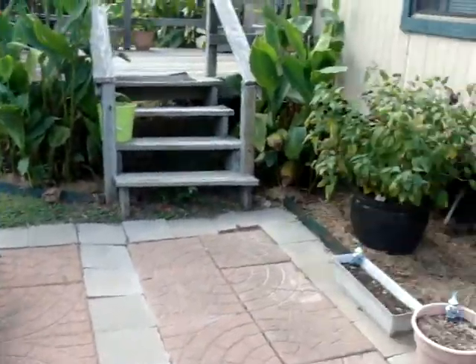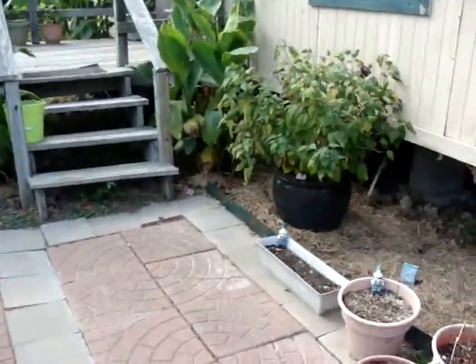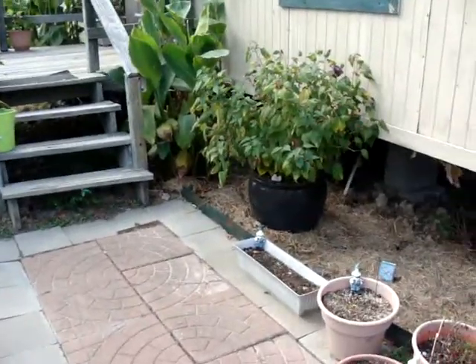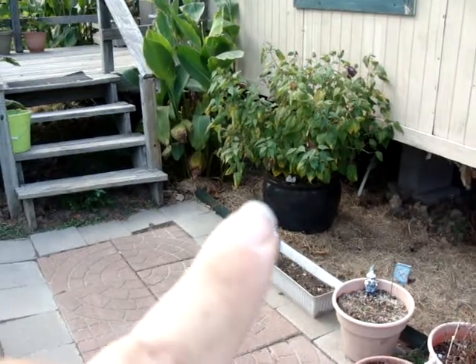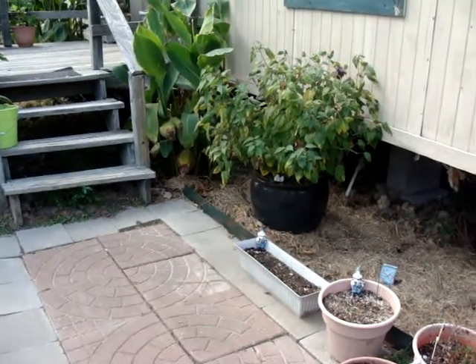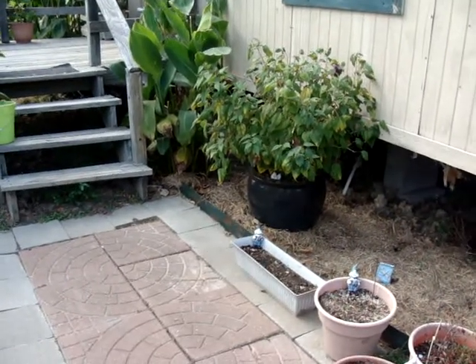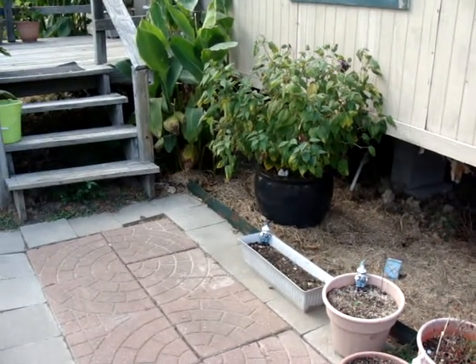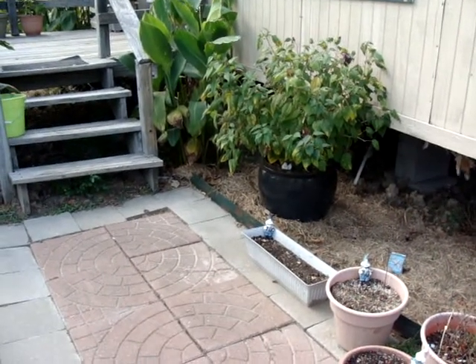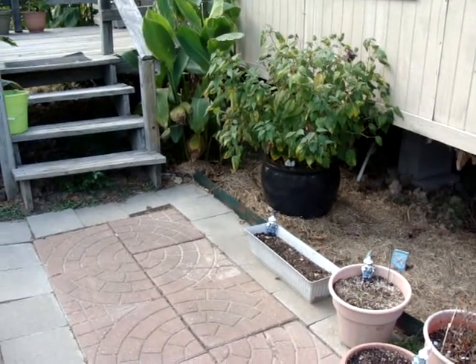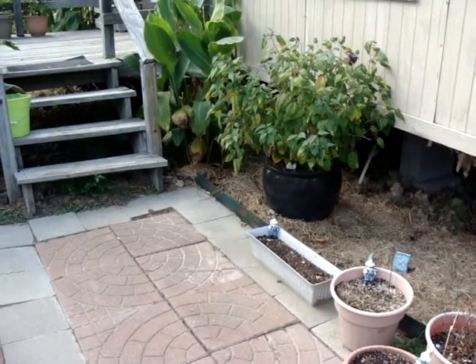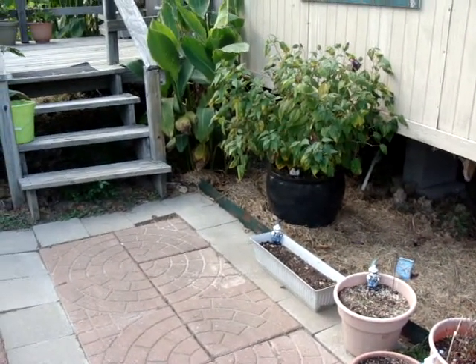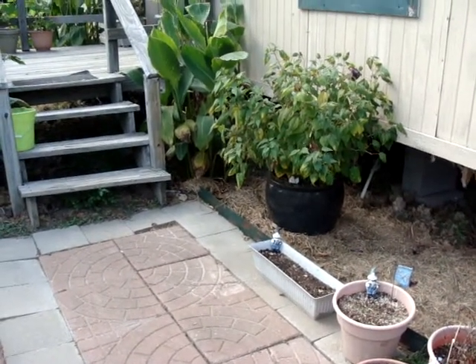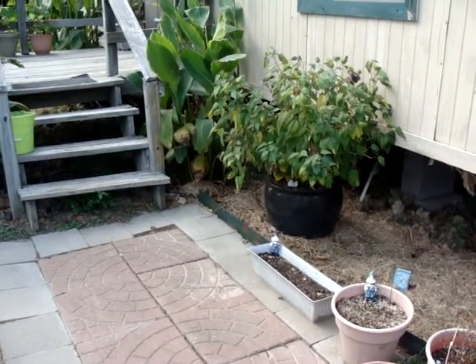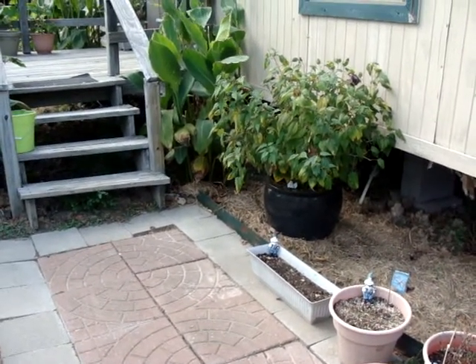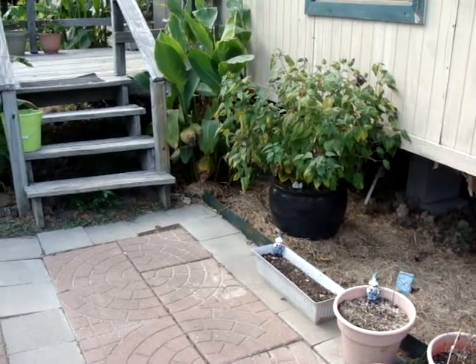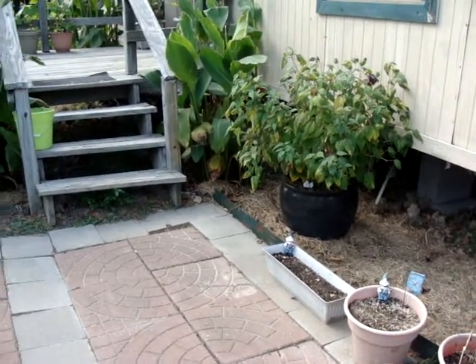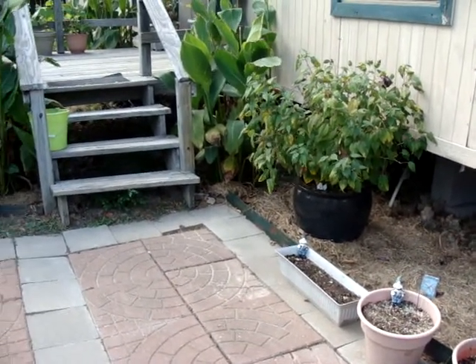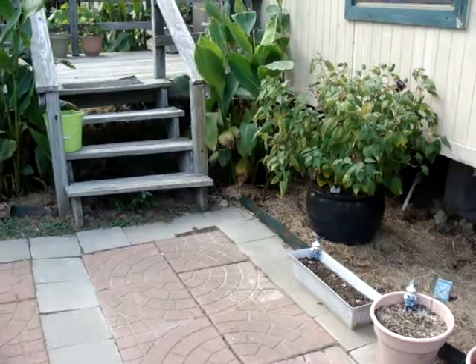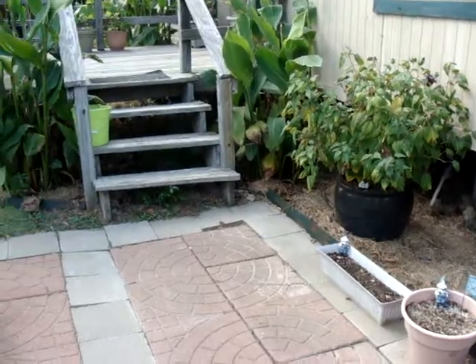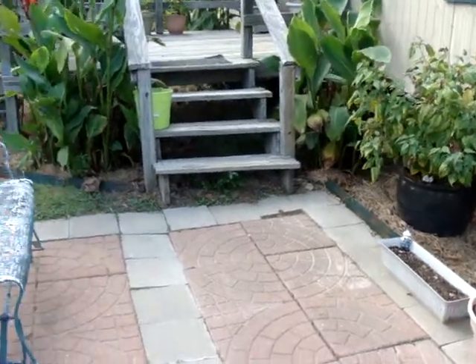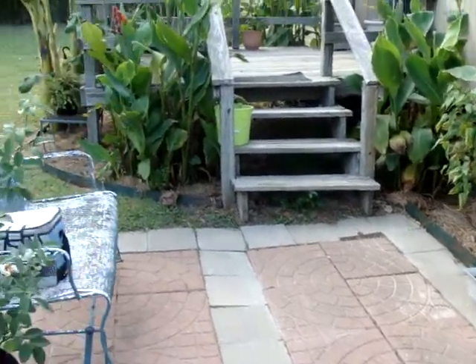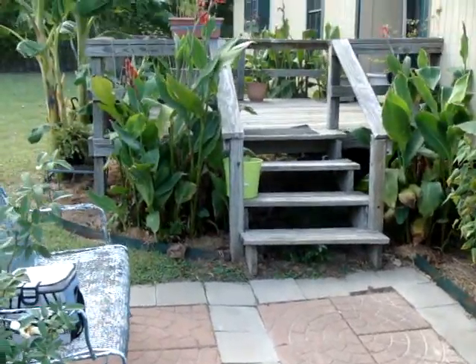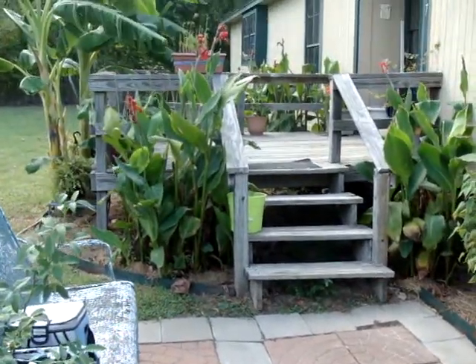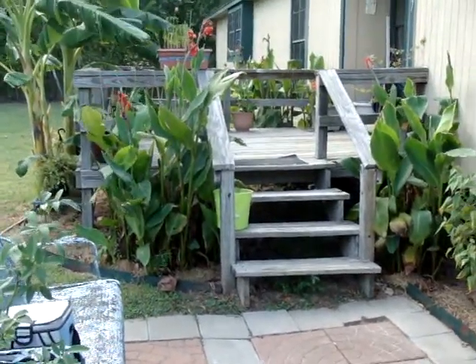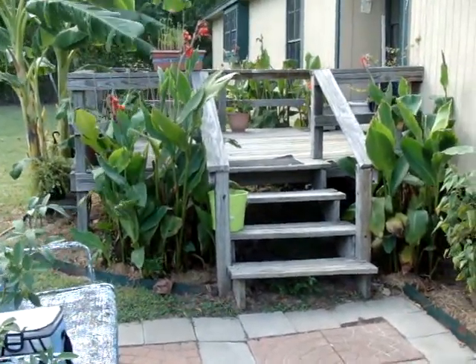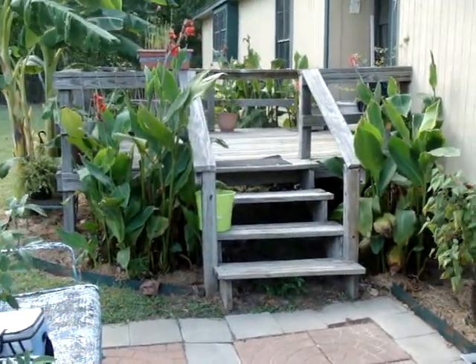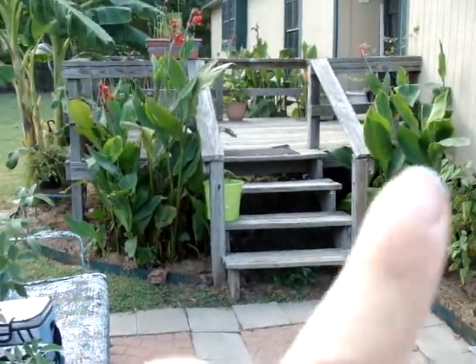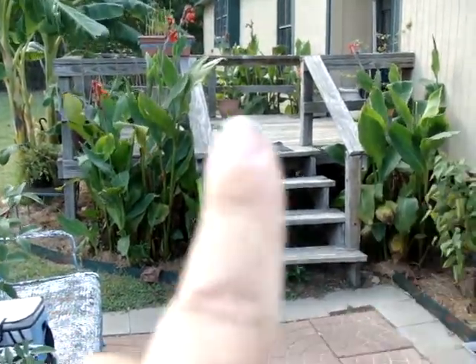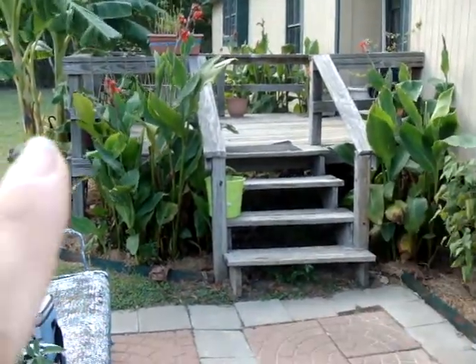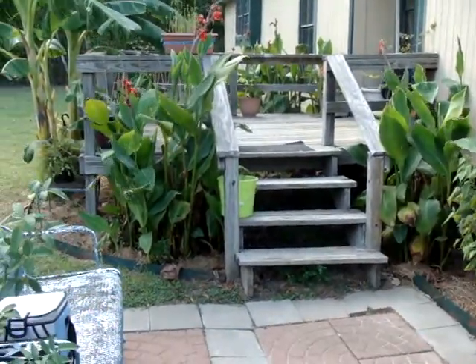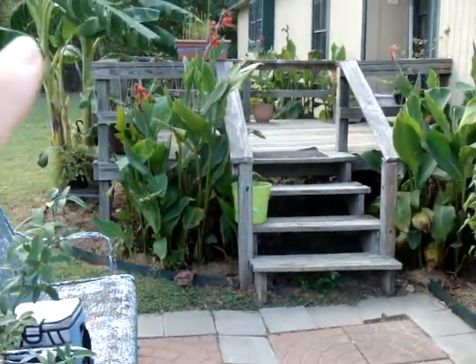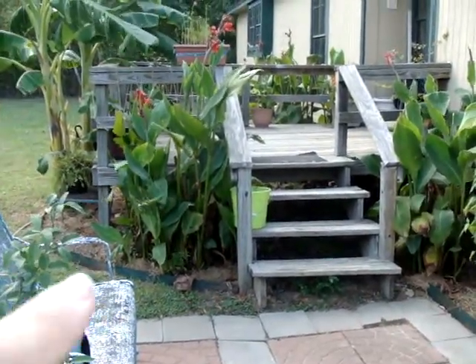This is my hibiscus that has decided it's fall, so it's changing colors, but it's been gorgeous all summer long. My porch with my cannas and my bananas.